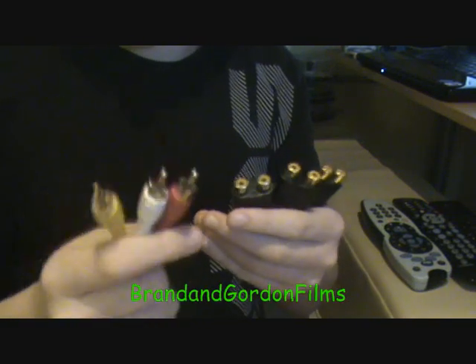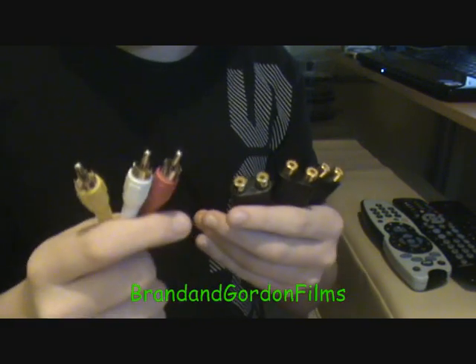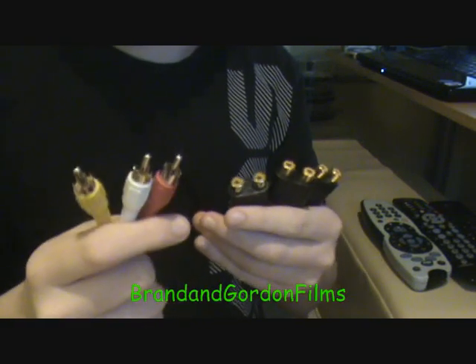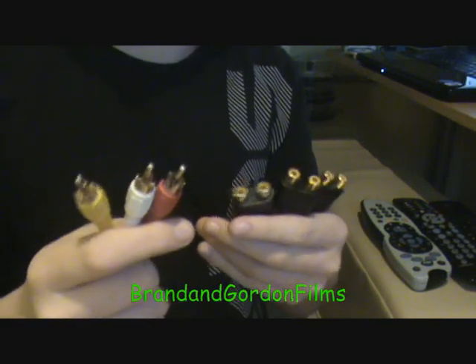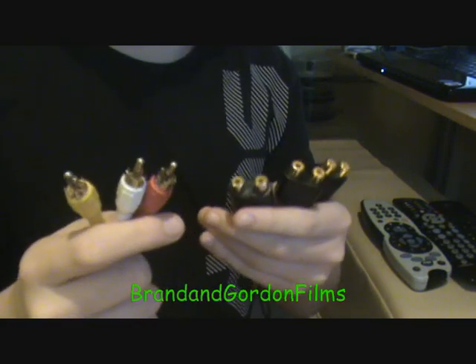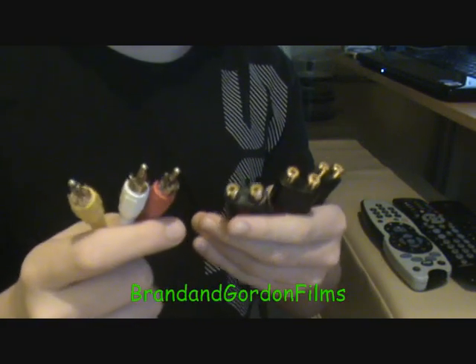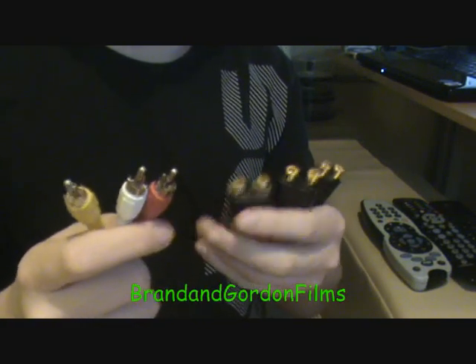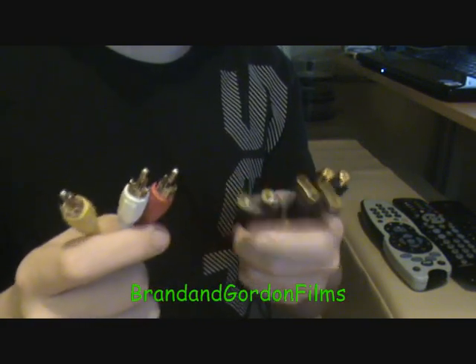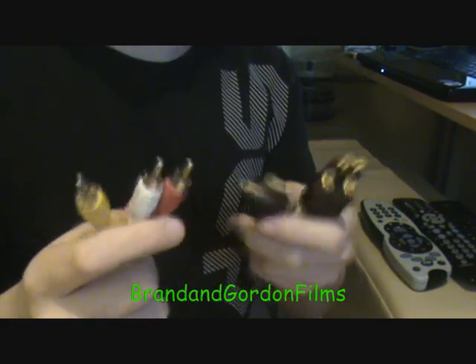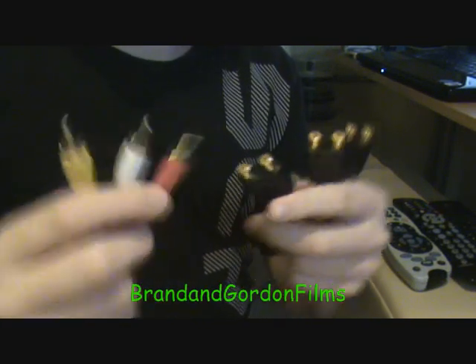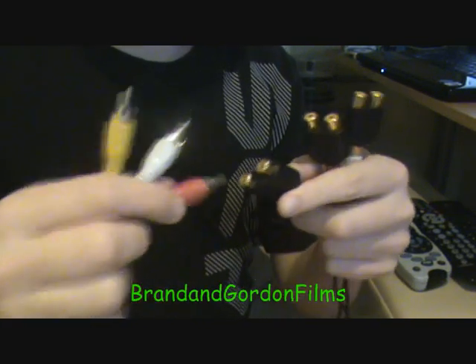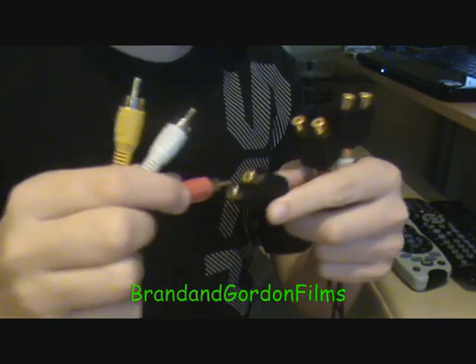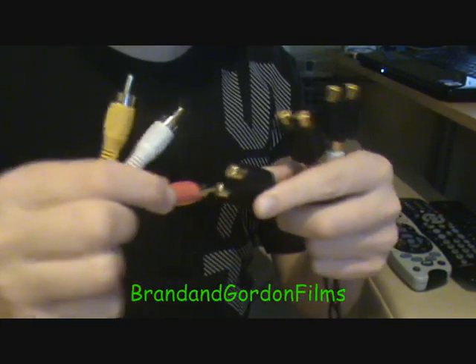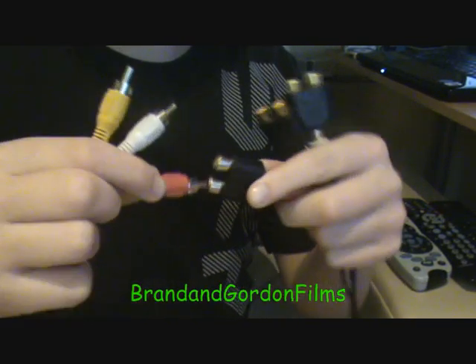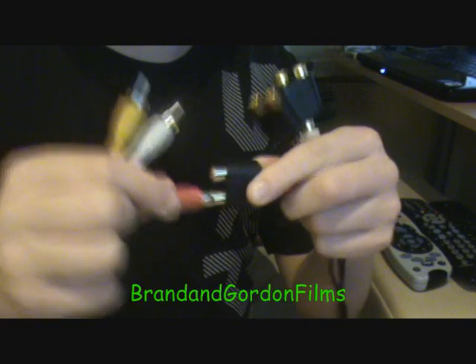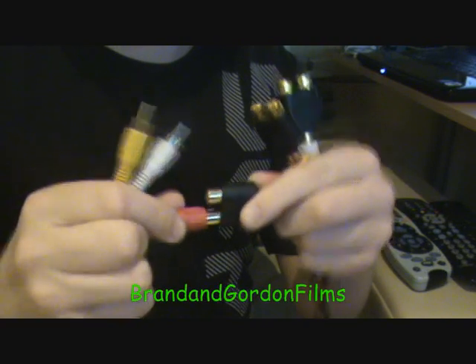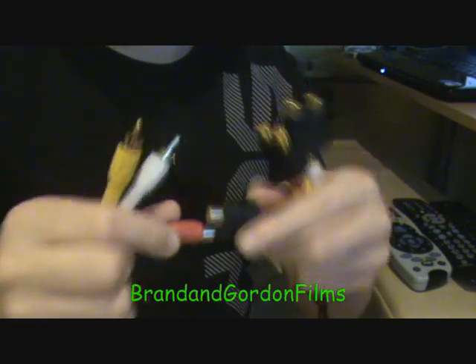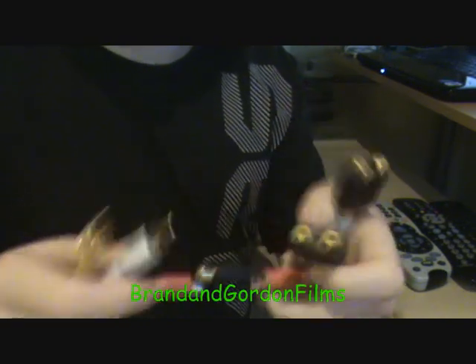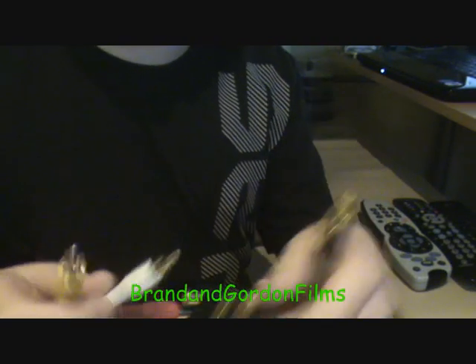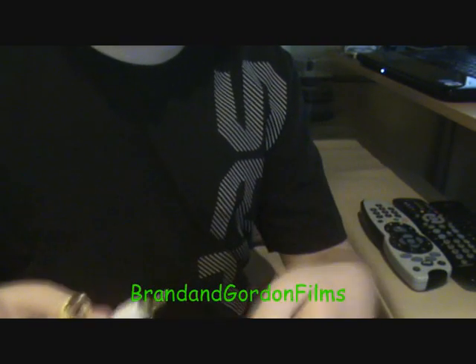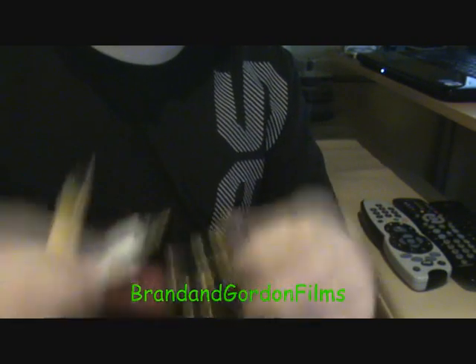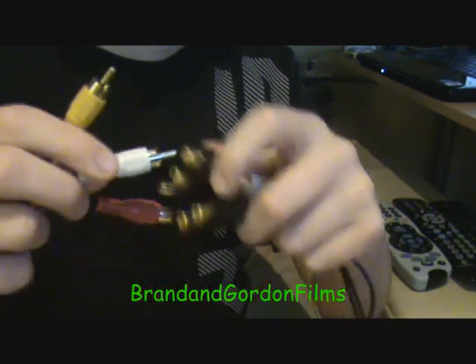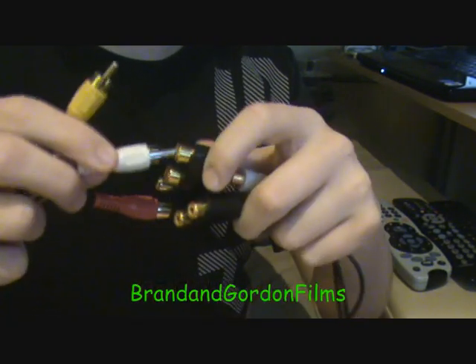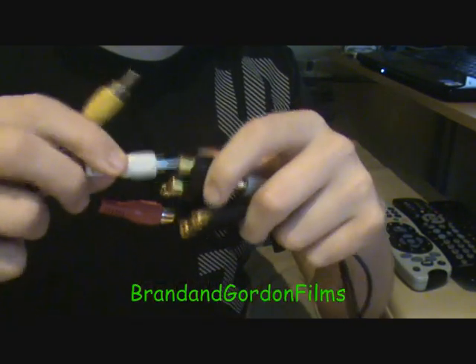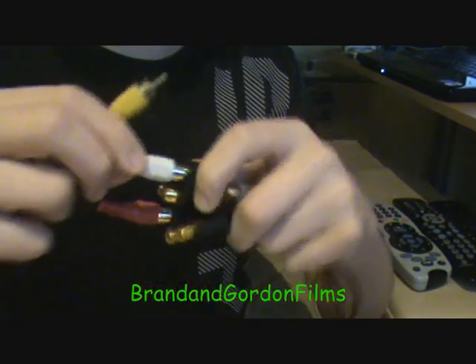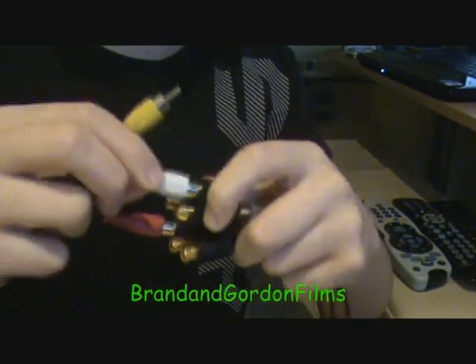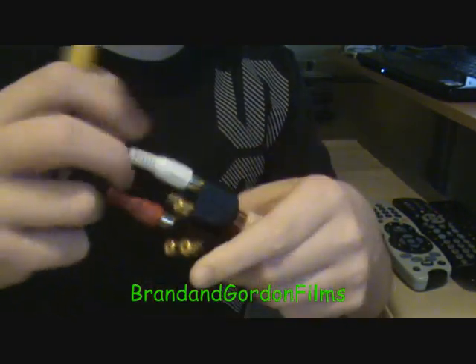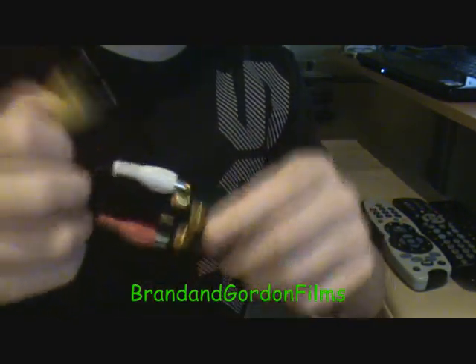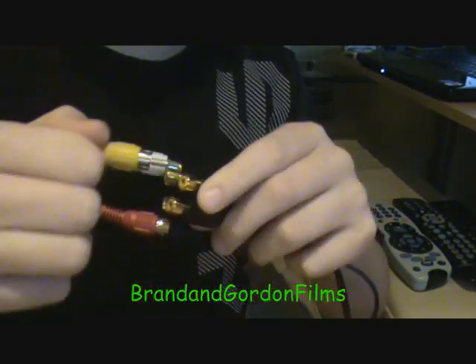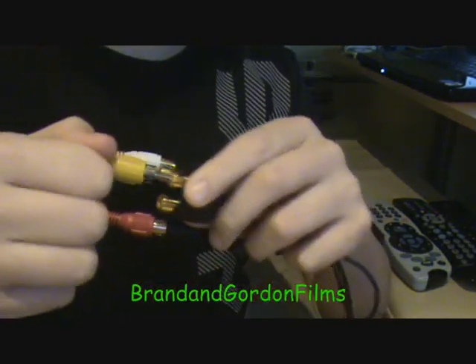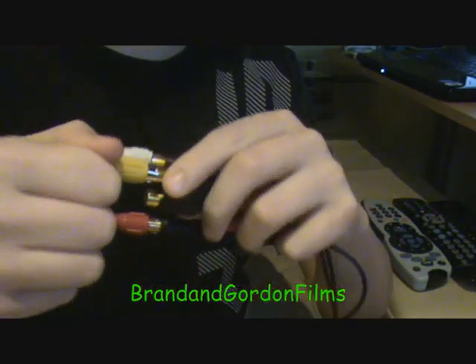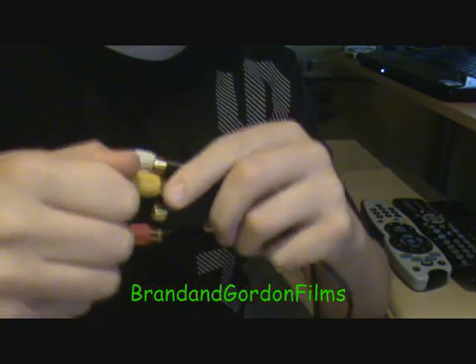You take your other RCA plugs that came with your EasyCAP and you put red to red, white to white, and yellow to yellow.